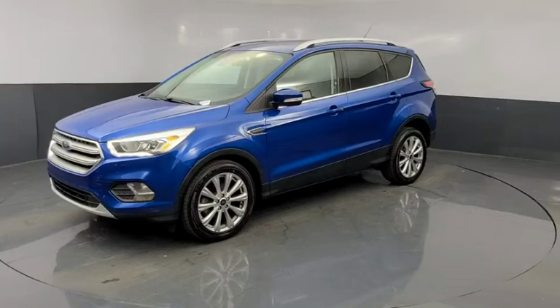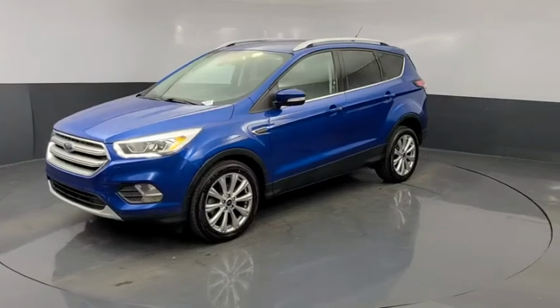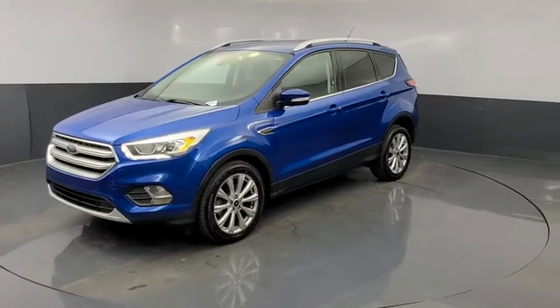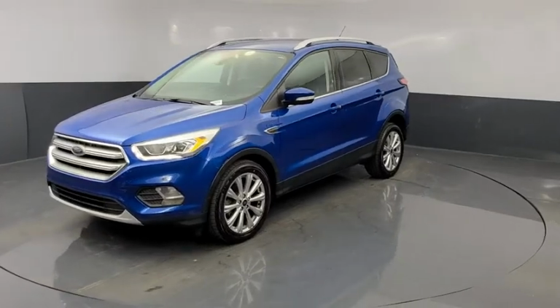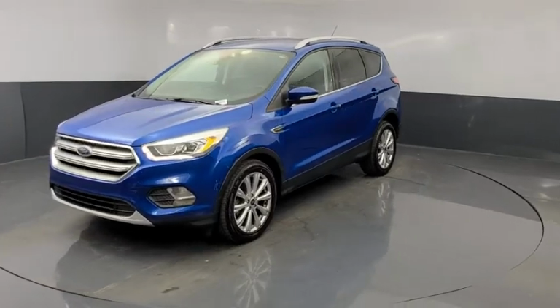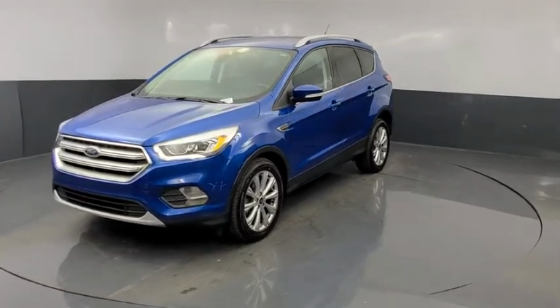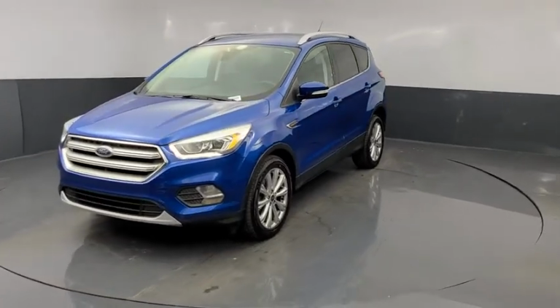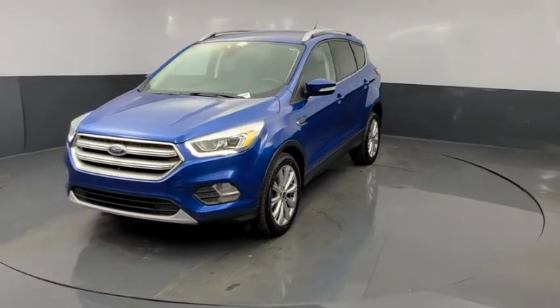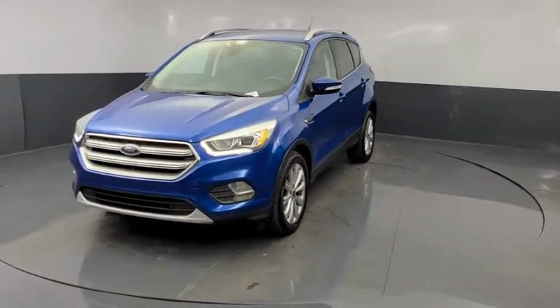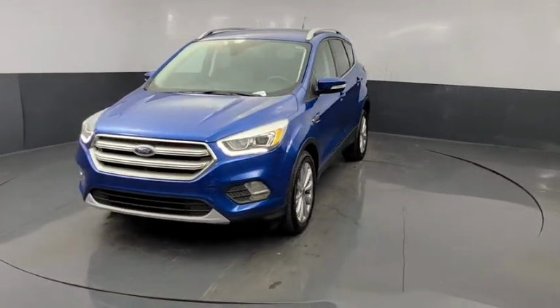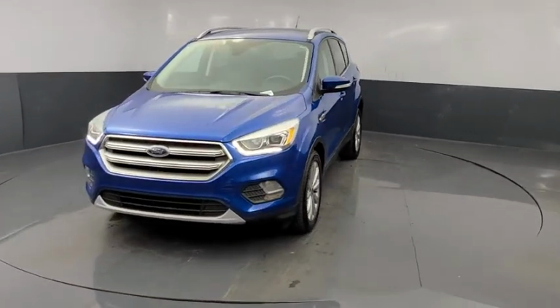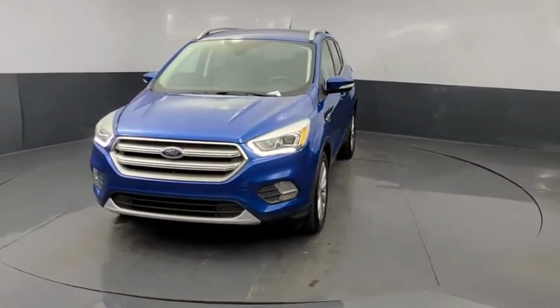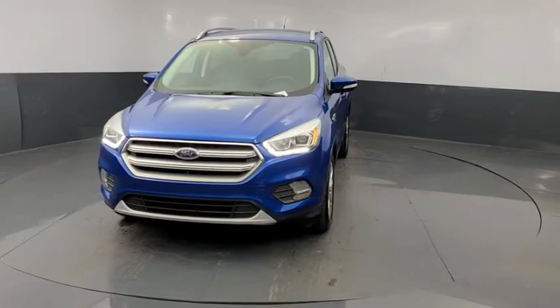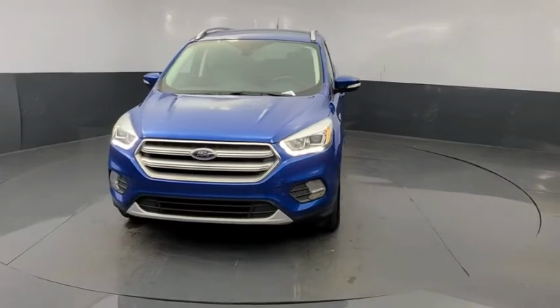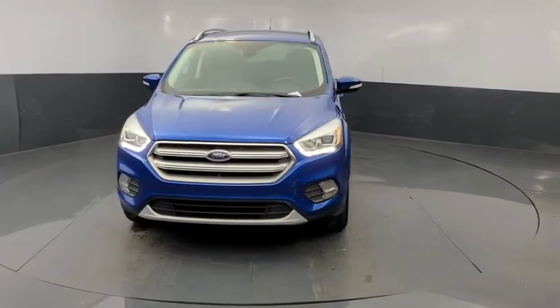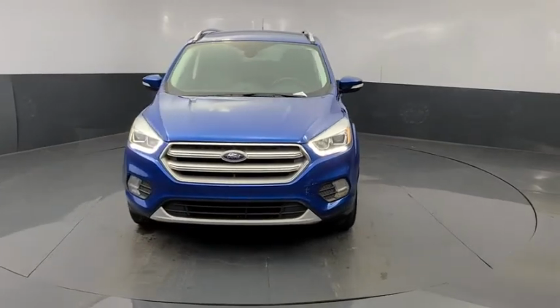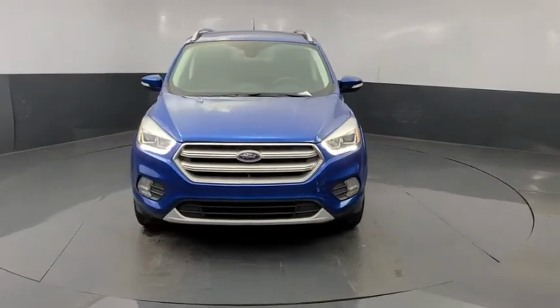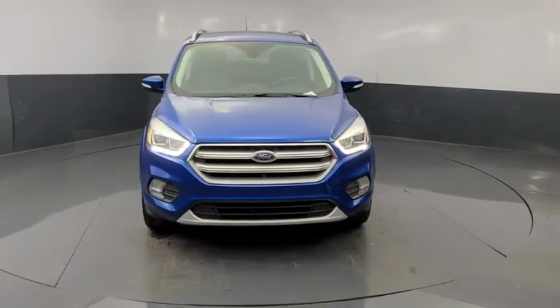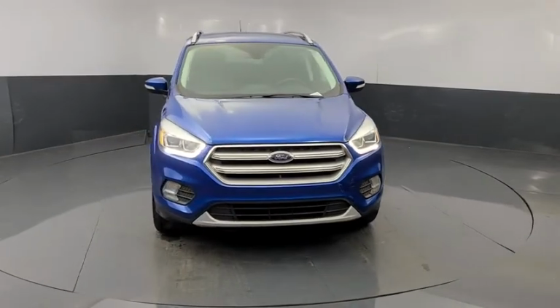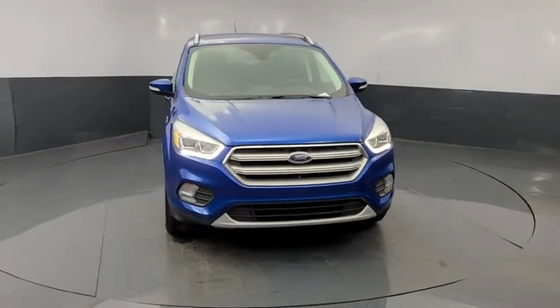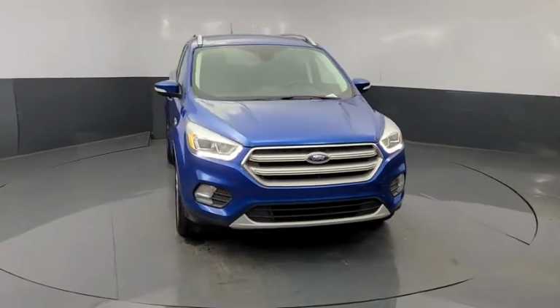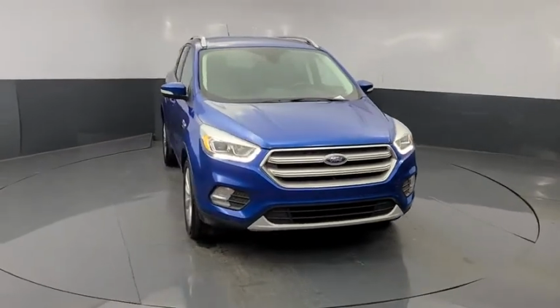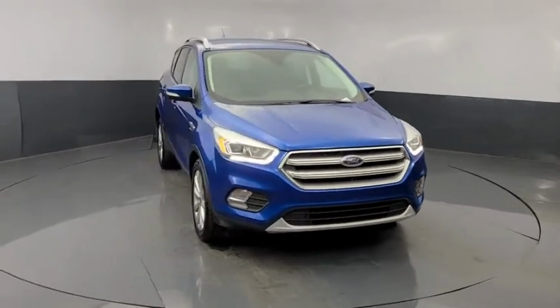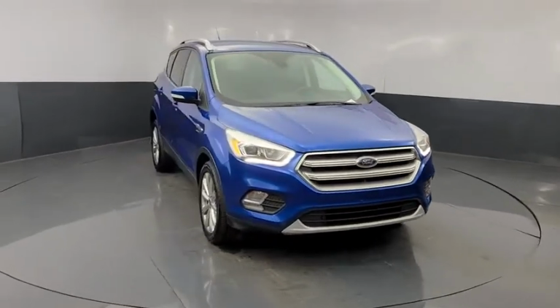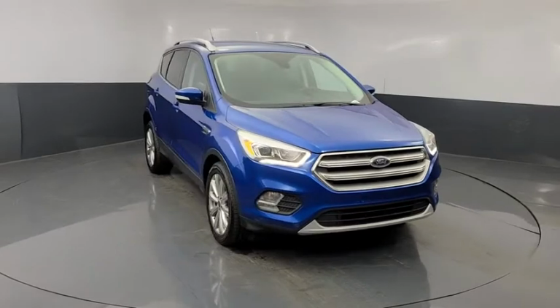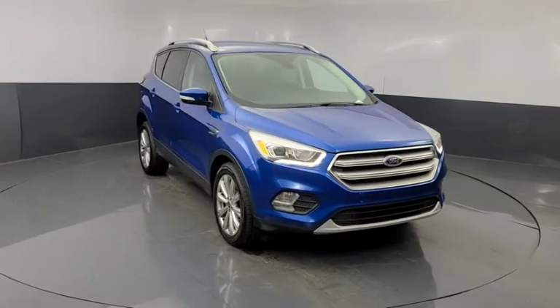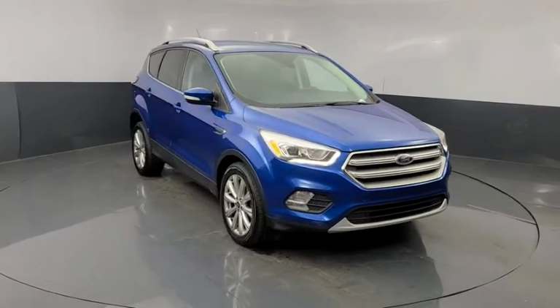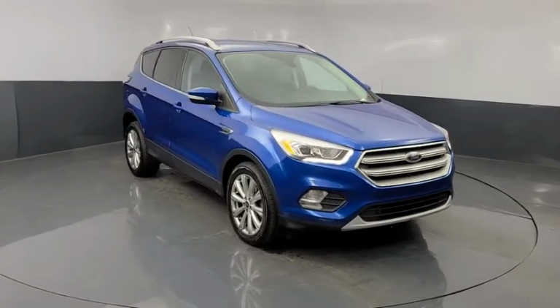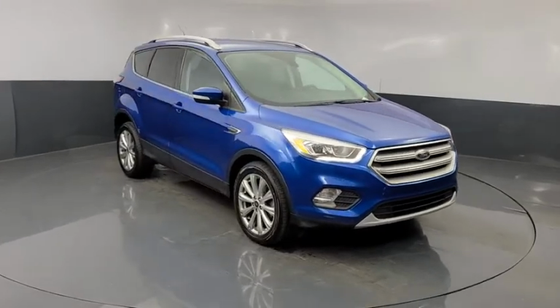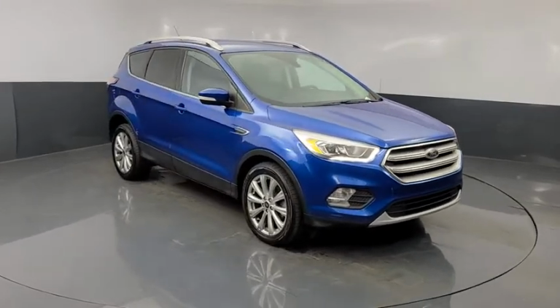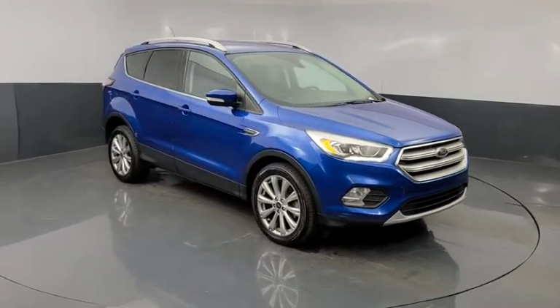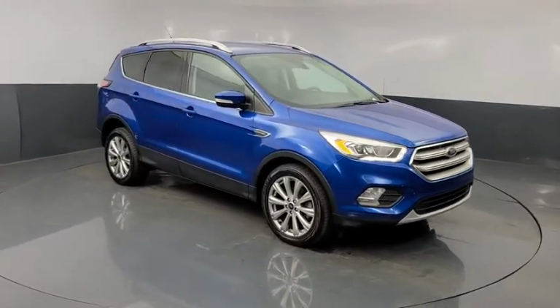Stop by and take a look at the 2017 Ford Escape. Gas engines flex, tow, sip and go with Ford Escape. This vehicle has less than 45,000 miles. Here are some of this vehicle's great options.